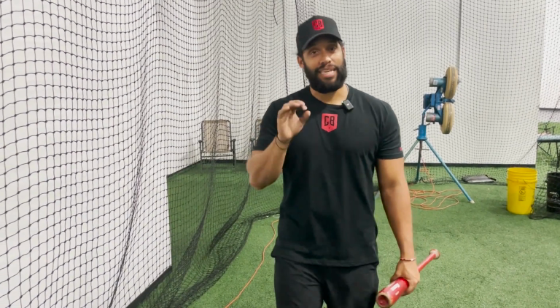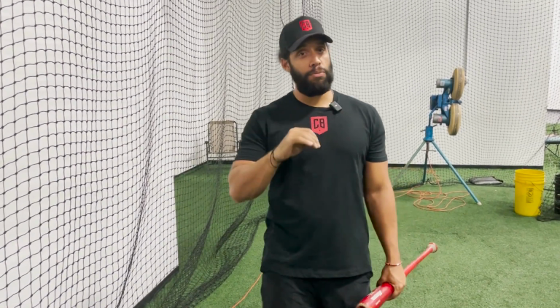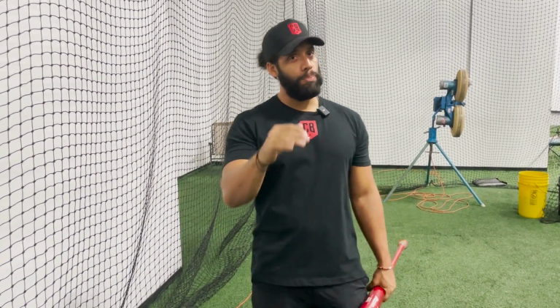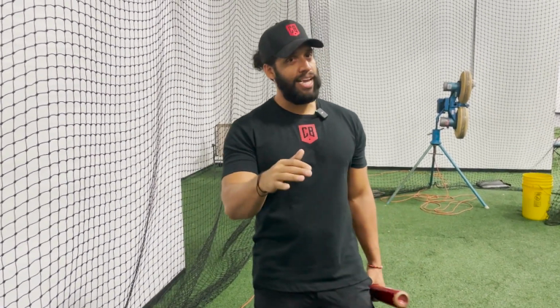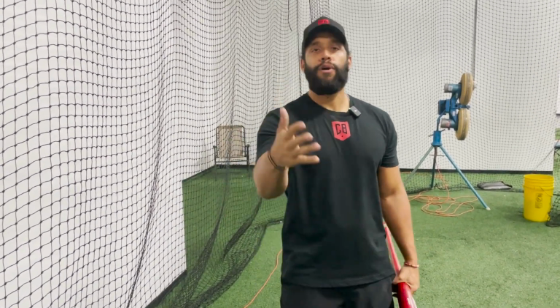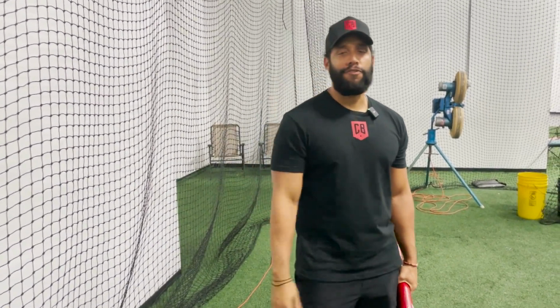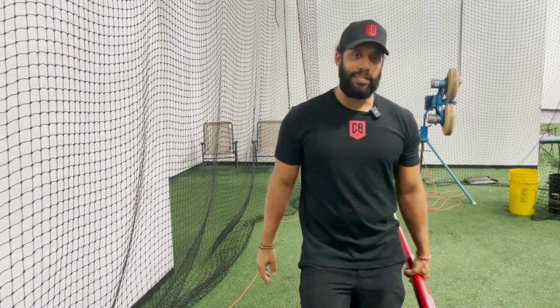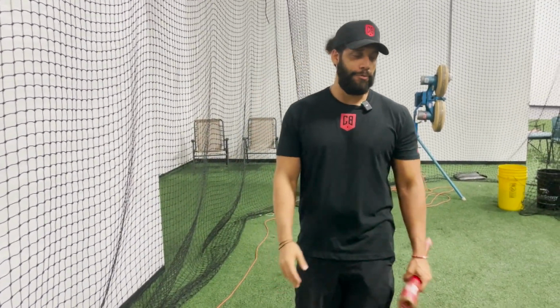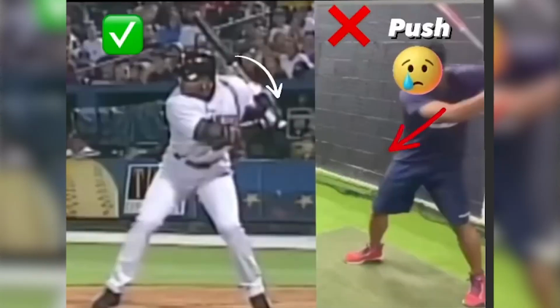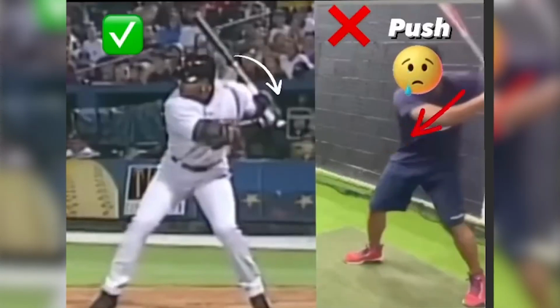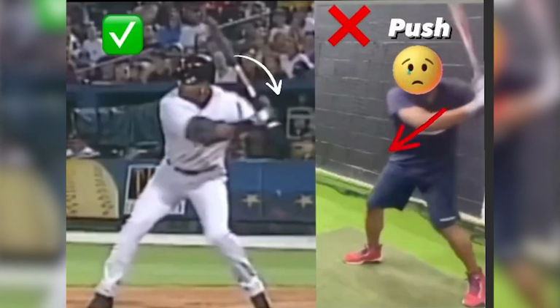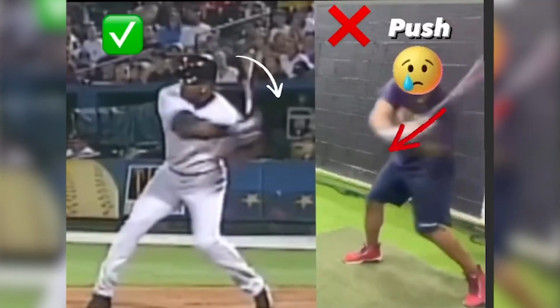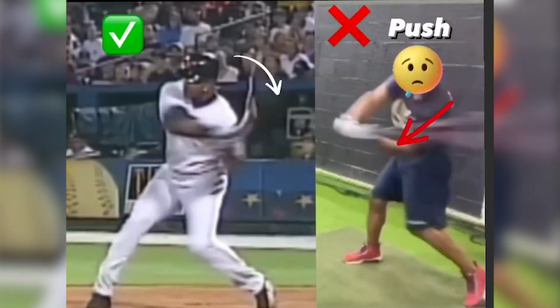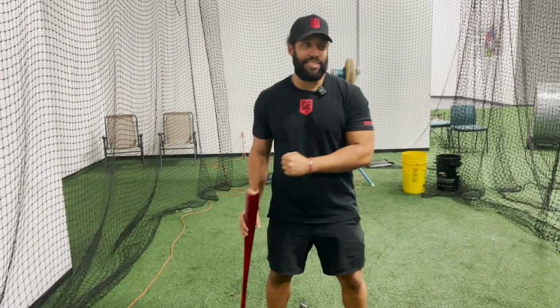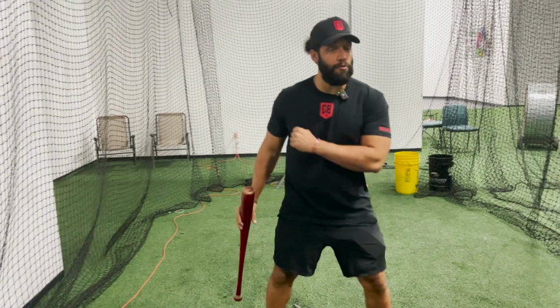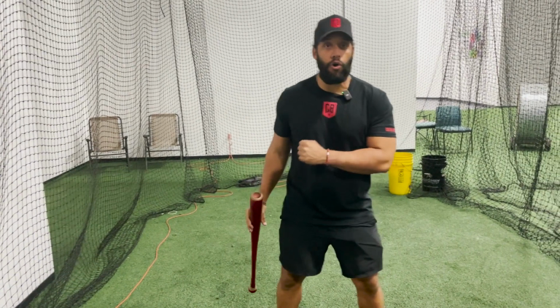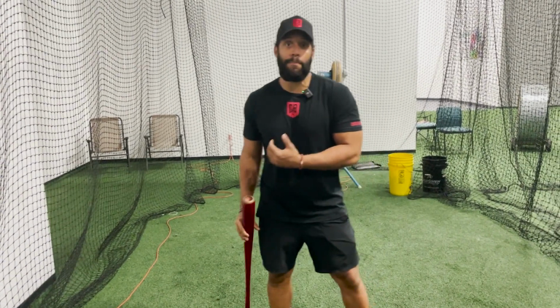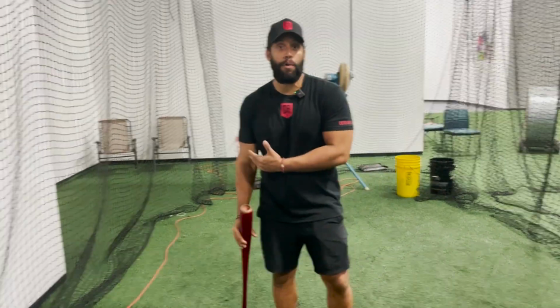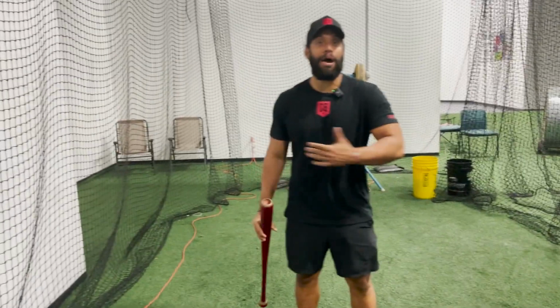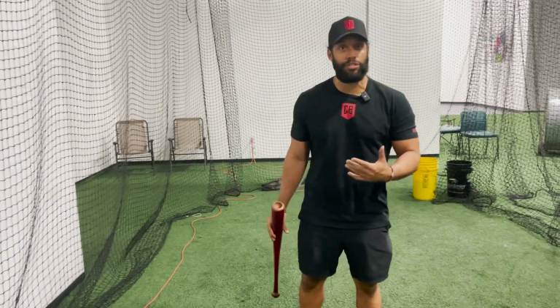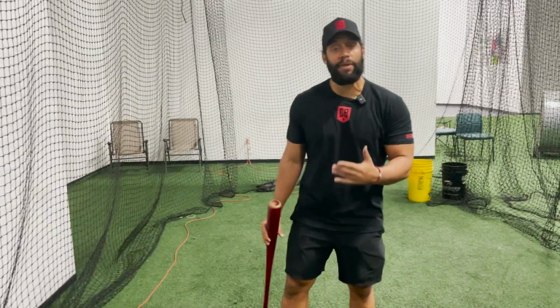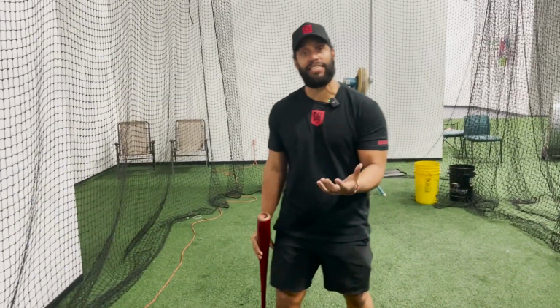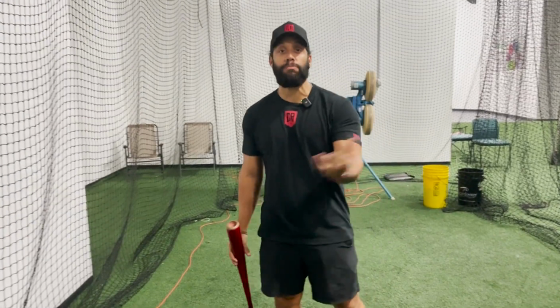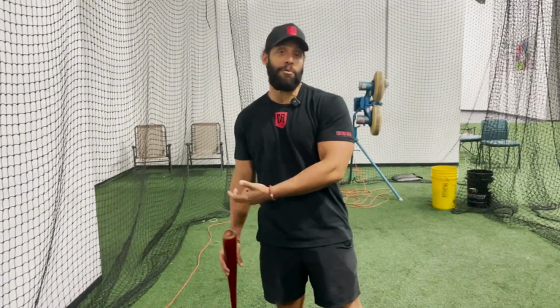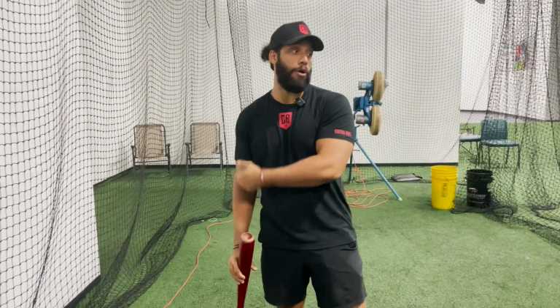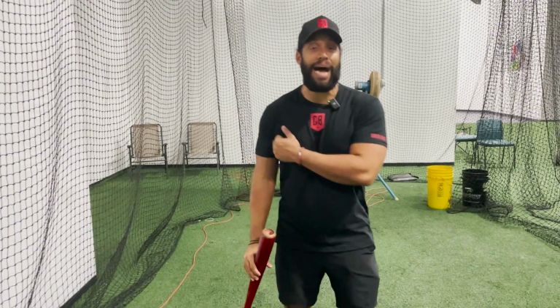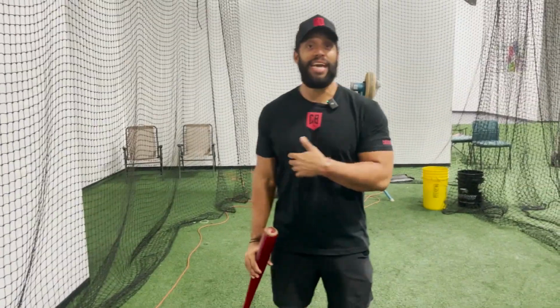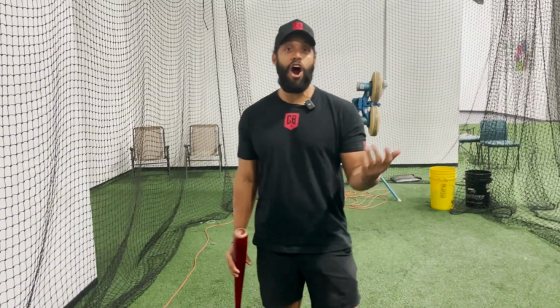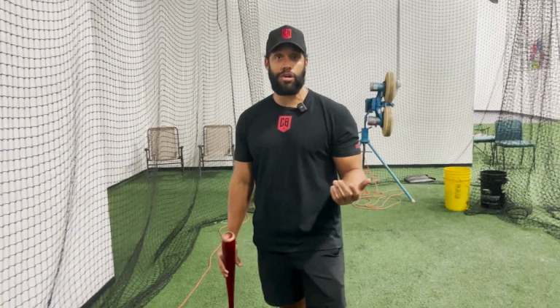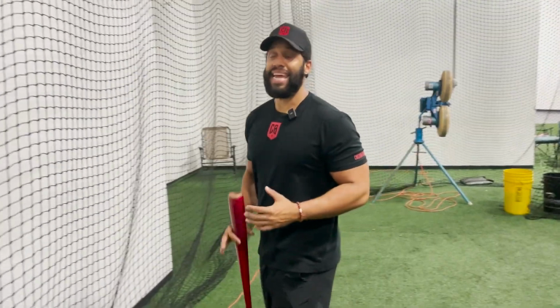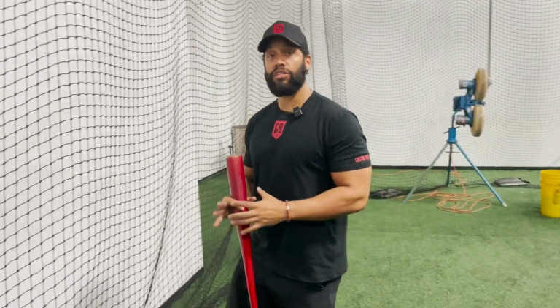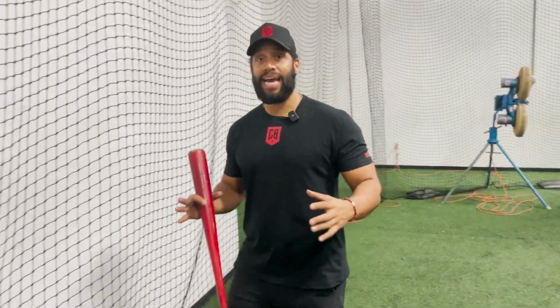Because as soon as you put speed on the kid, what is the first thing they do? They throw their hands, they push their hands, they jump forward, they overpower the swing because they see speed and they want to overpower it, hit it harder — they get out of their mechanics.